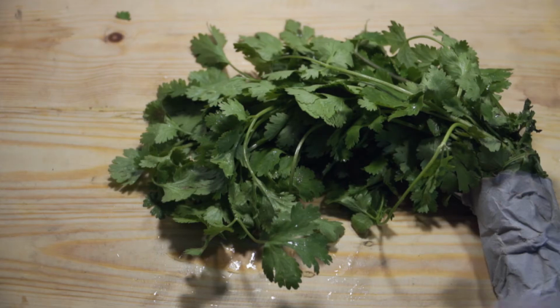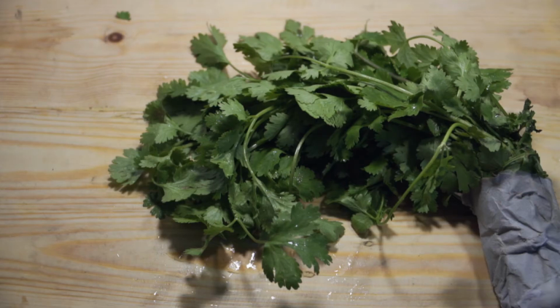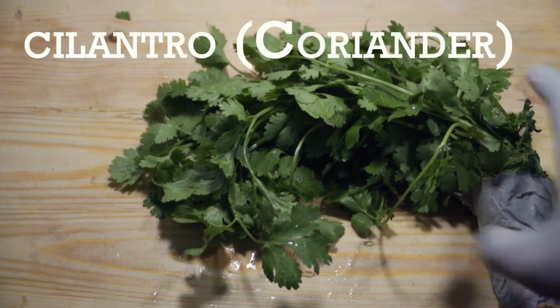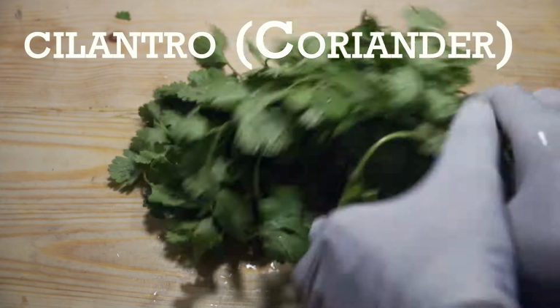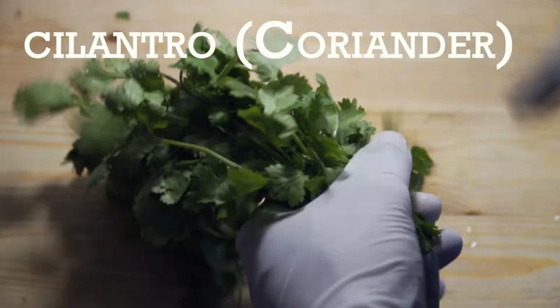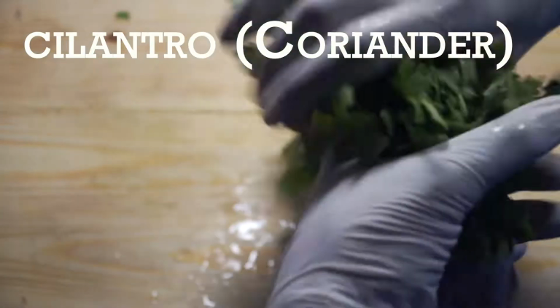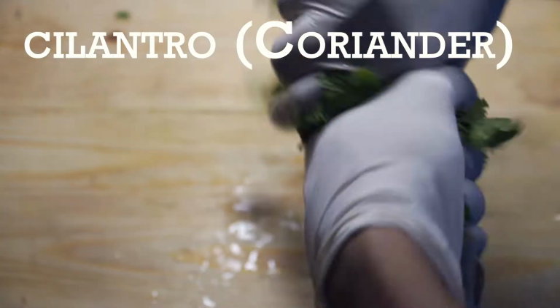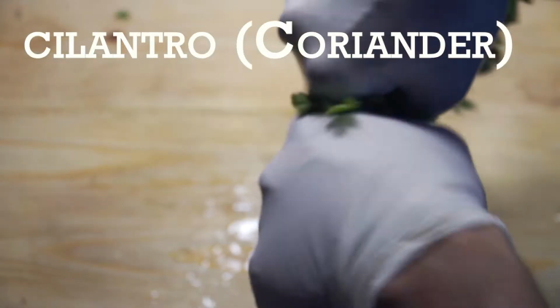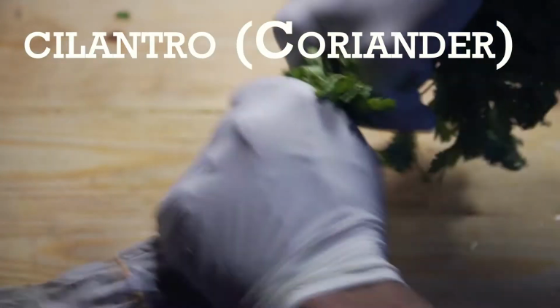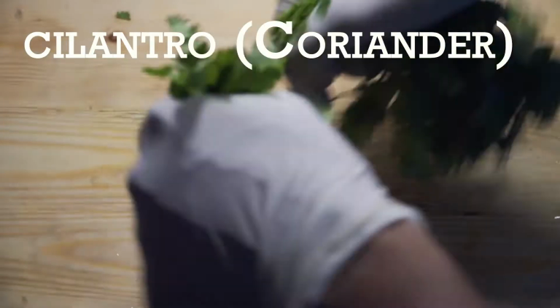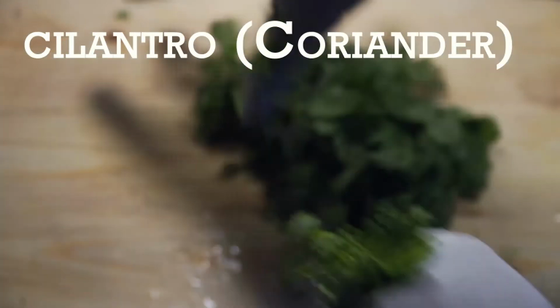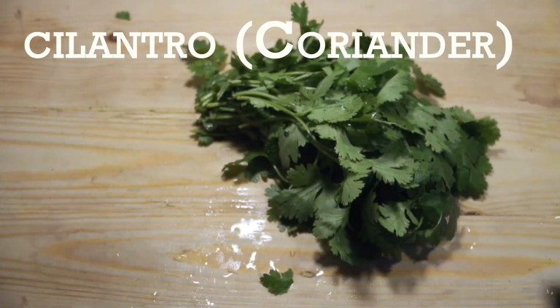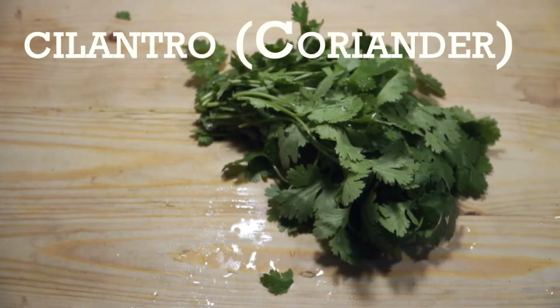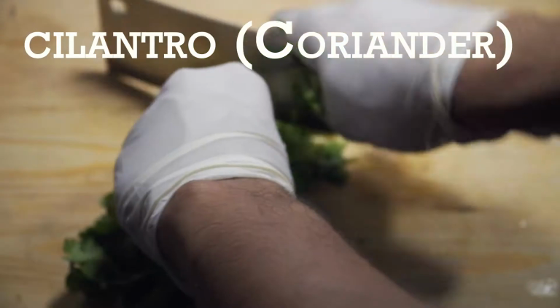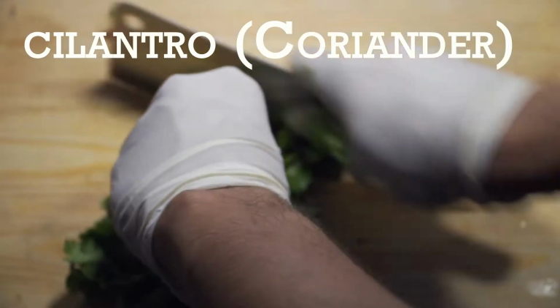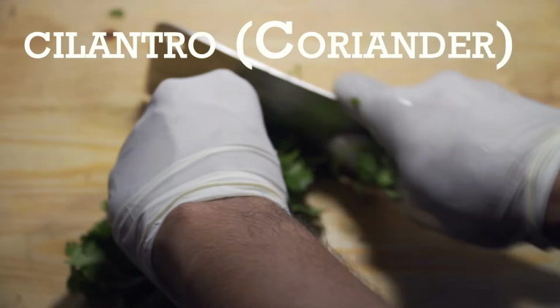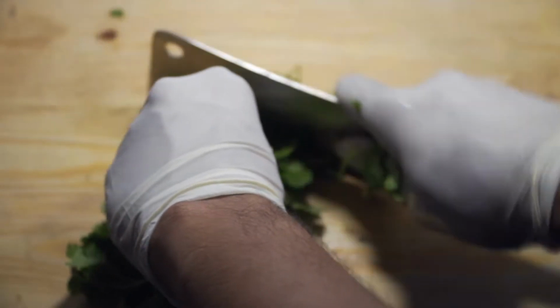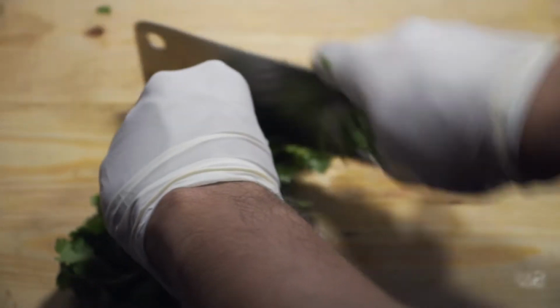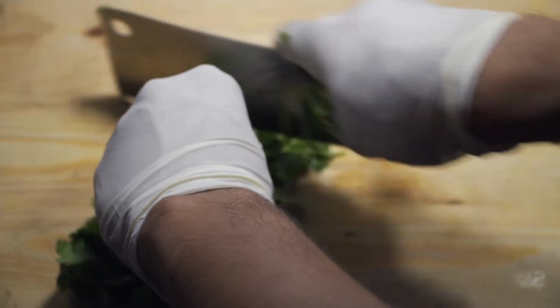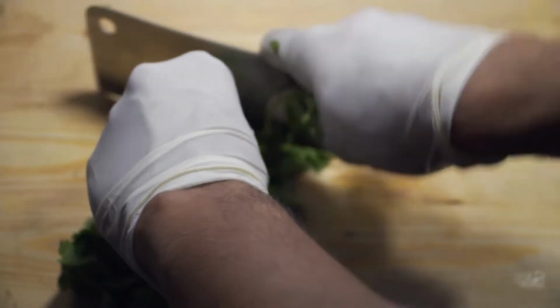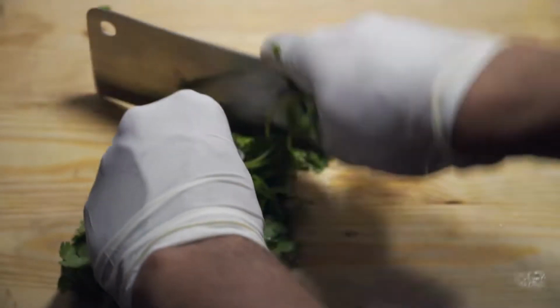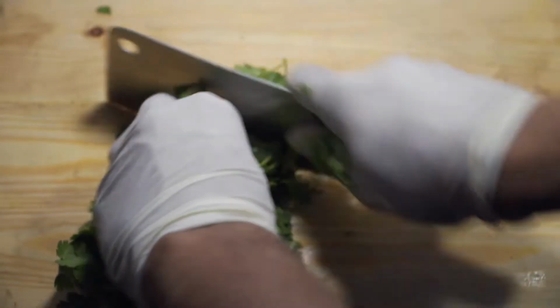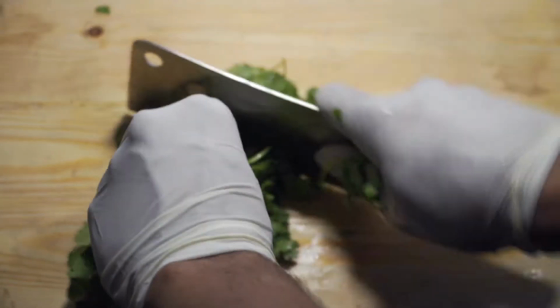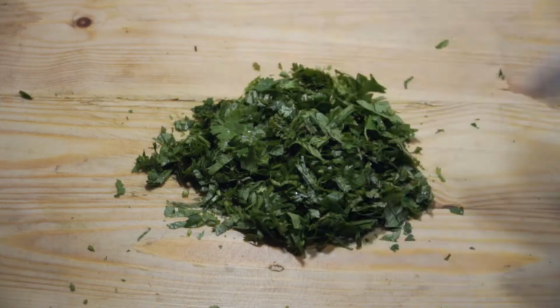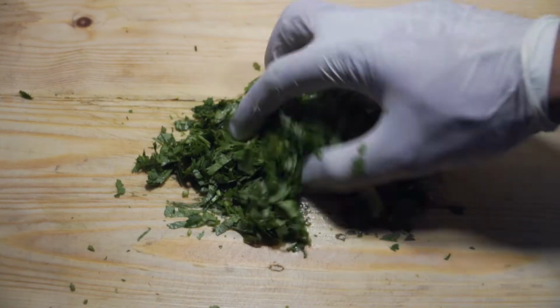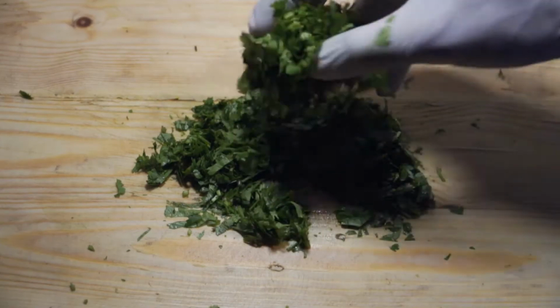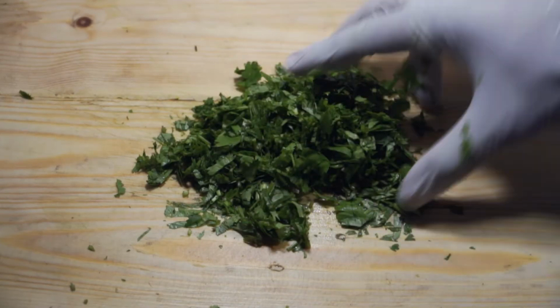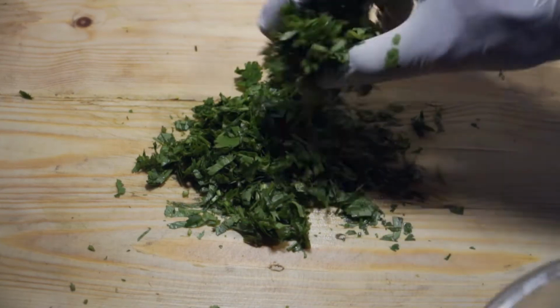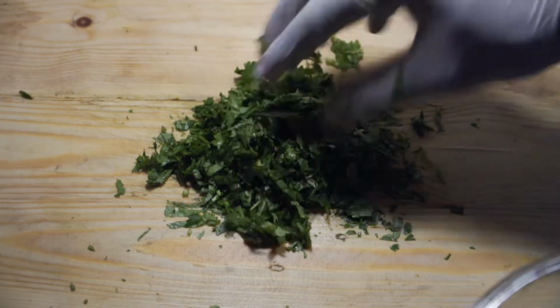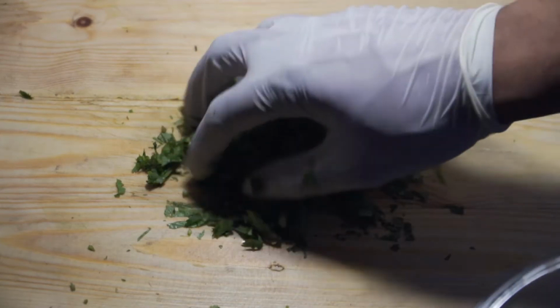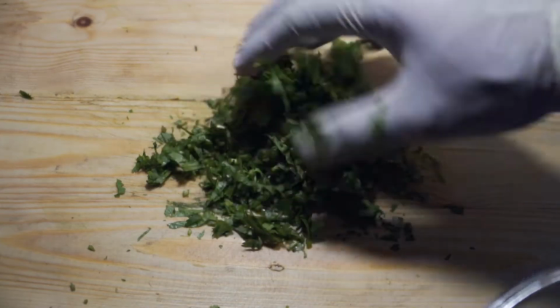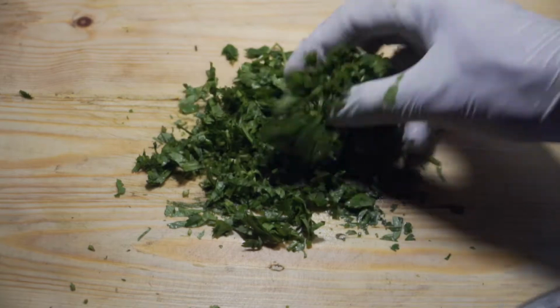First, take a bunch of cilantro. Now remember, in Europe it's cilantro and in Asia it's coriander — both terms are synonymous. Give it a rough chop and set it aside.